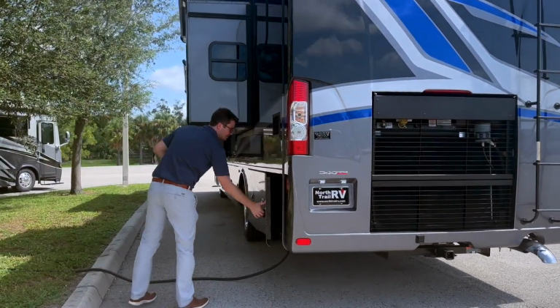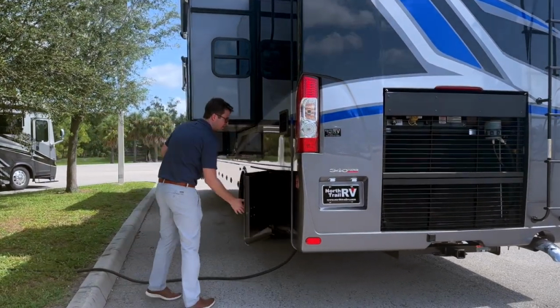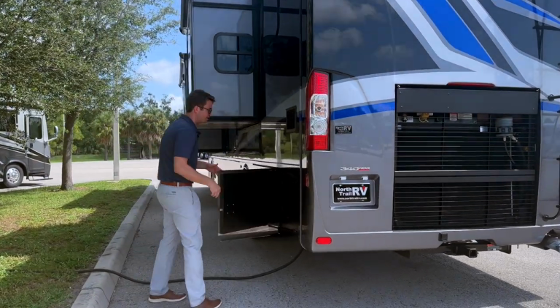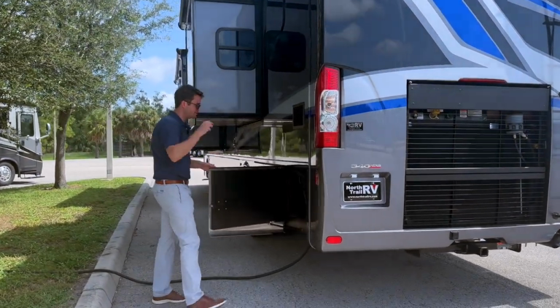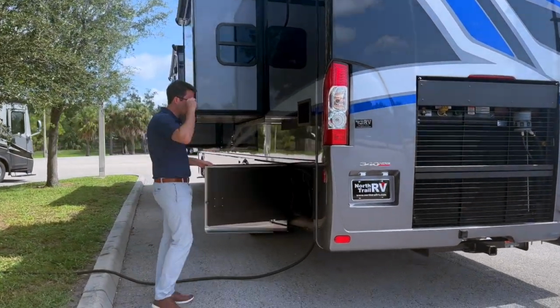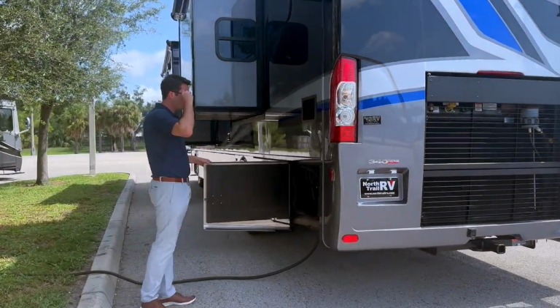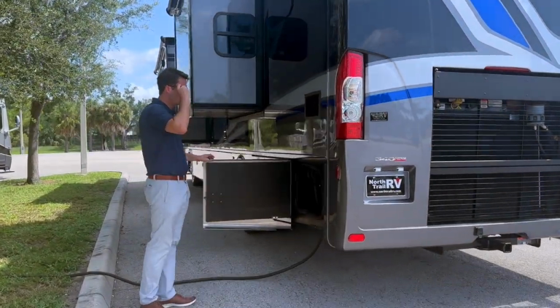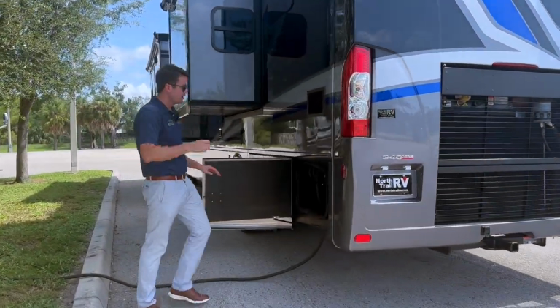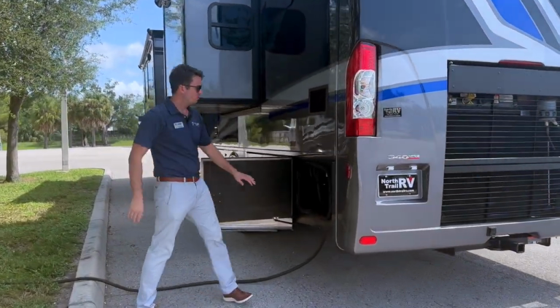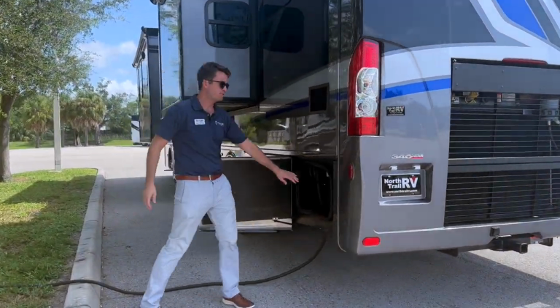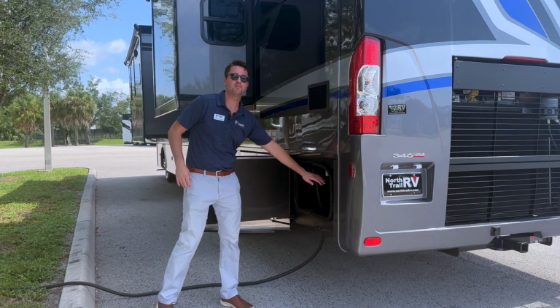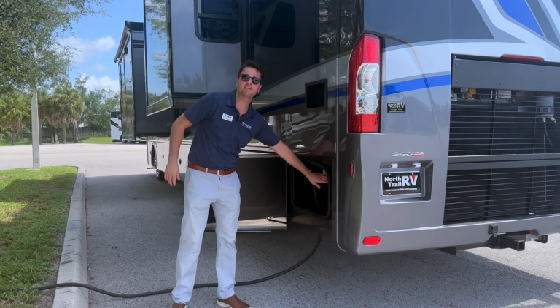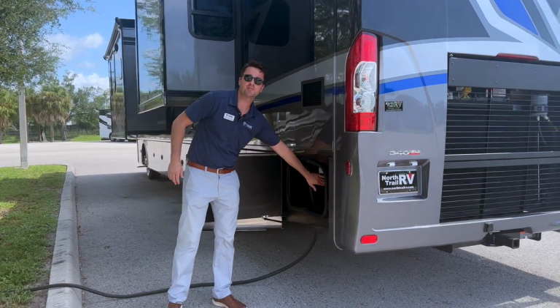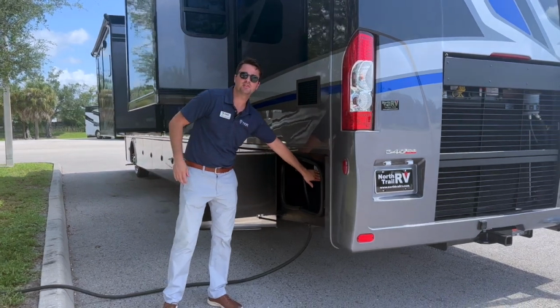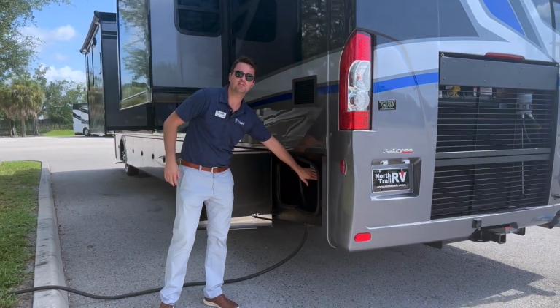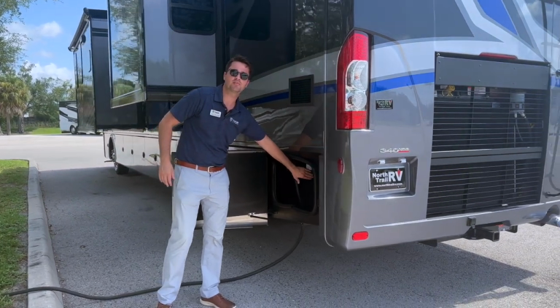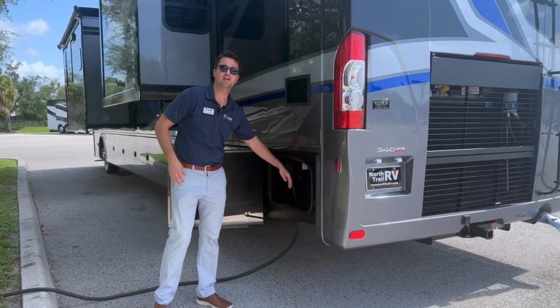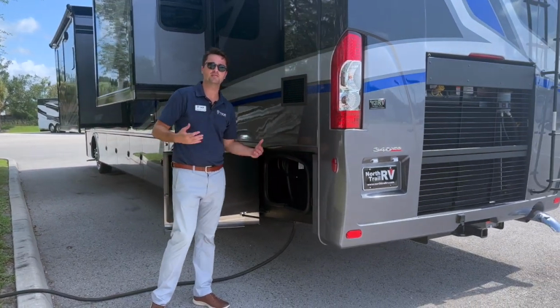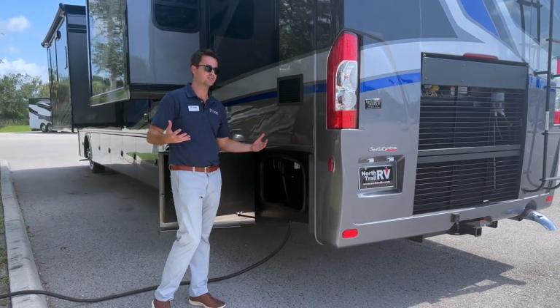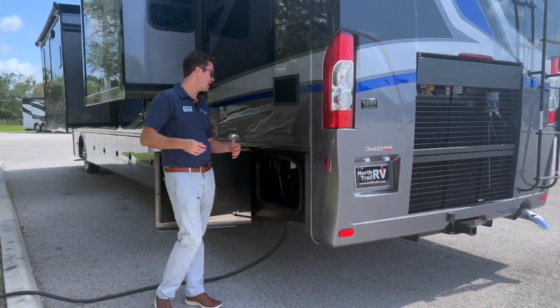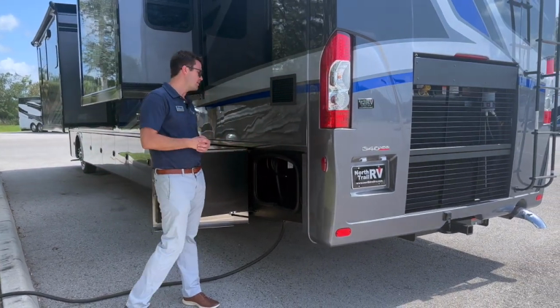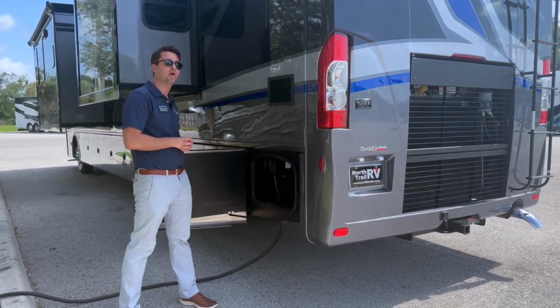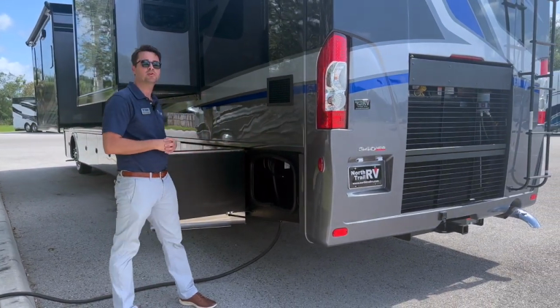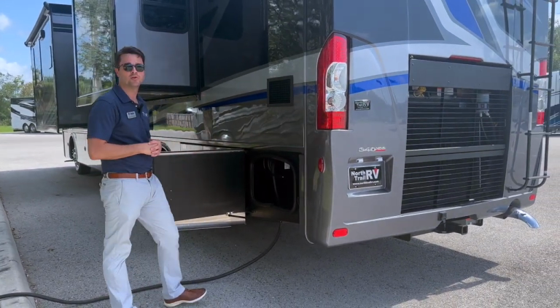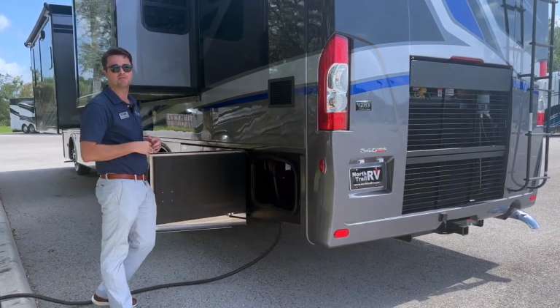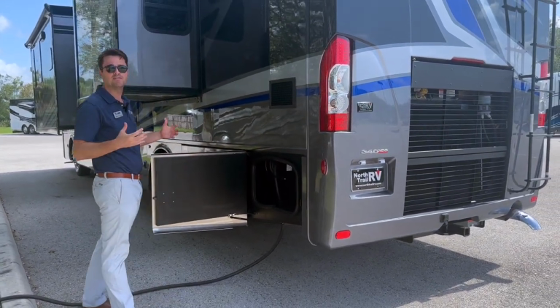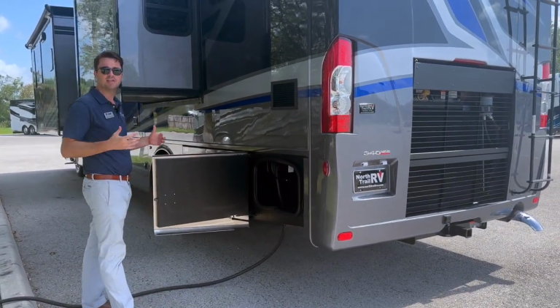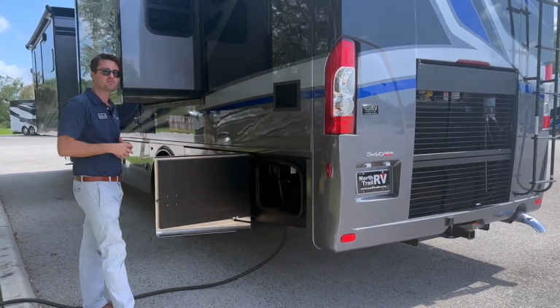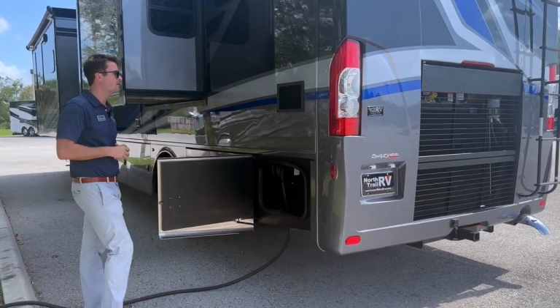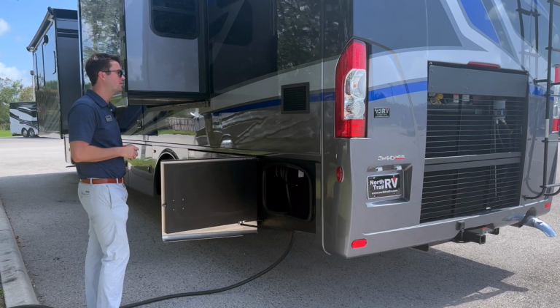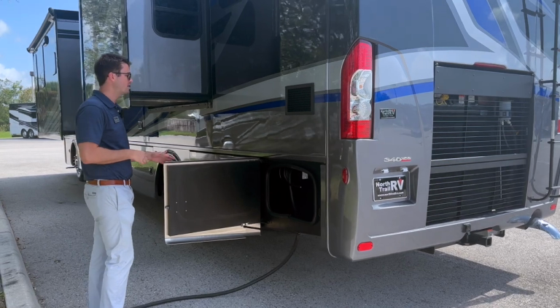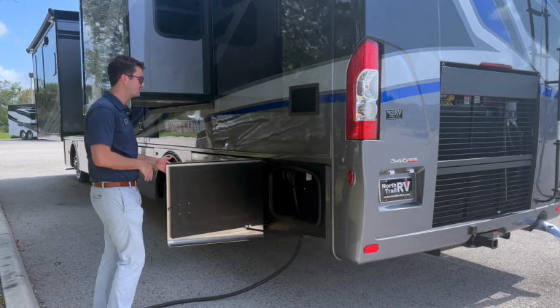Coming along to the side, one beautiful thing we feature on this Riviera is you actually have a power cord reel for that 50-amp shore power — that's awesome.